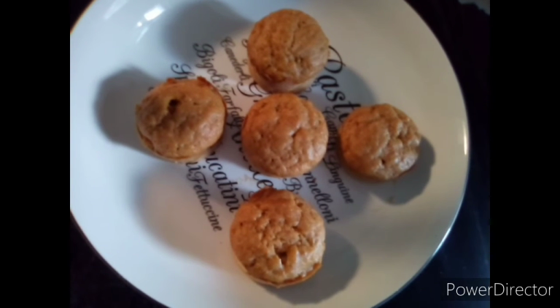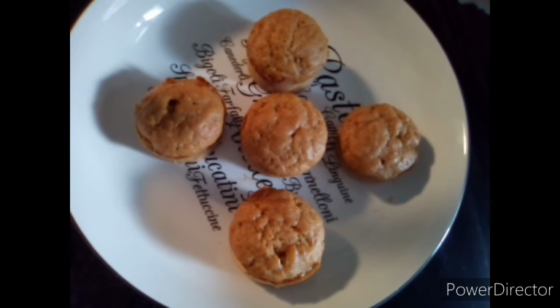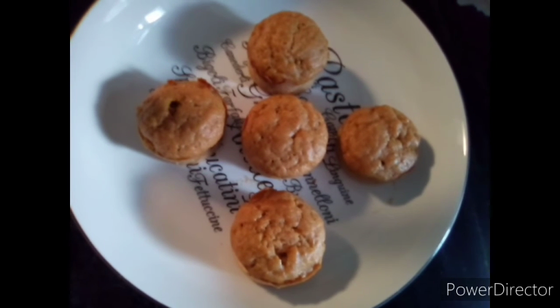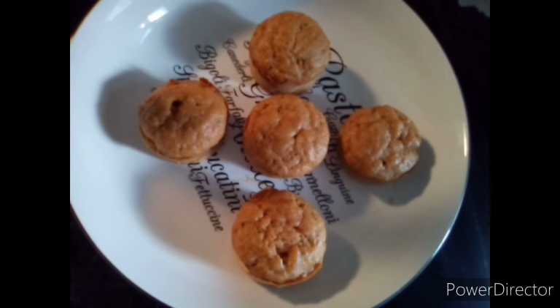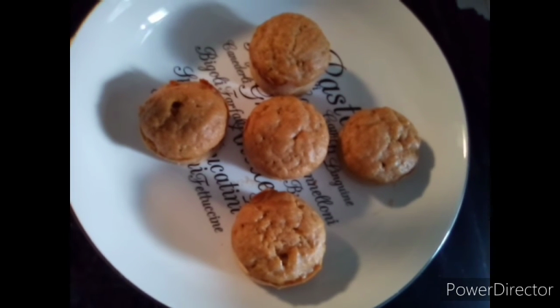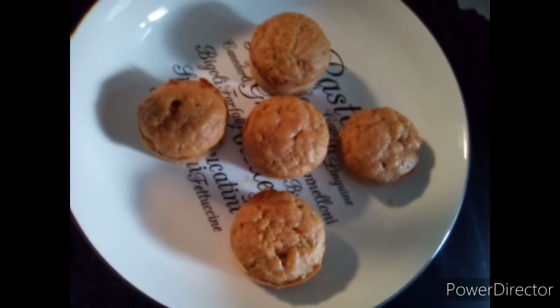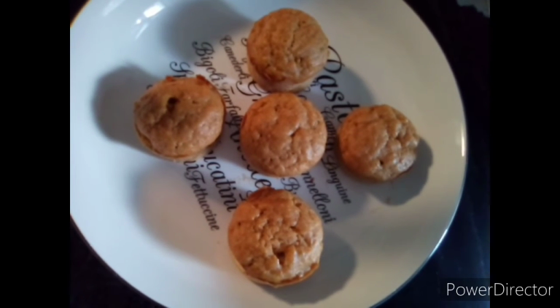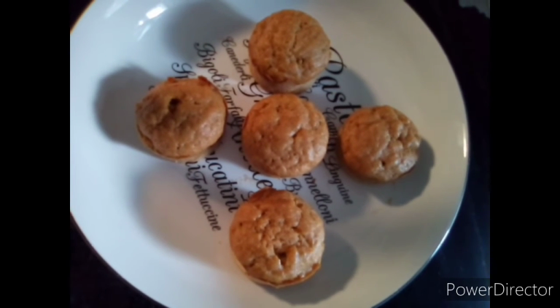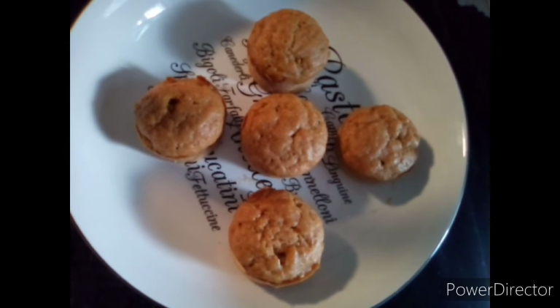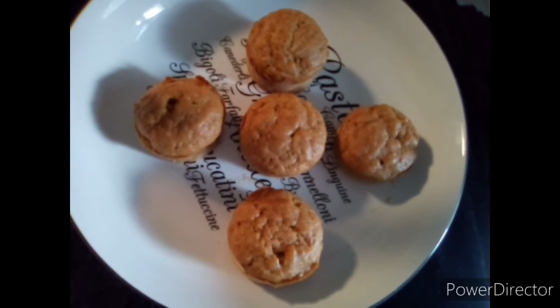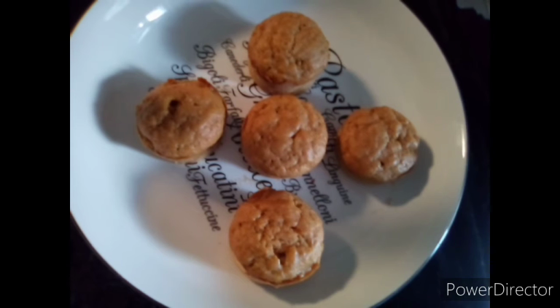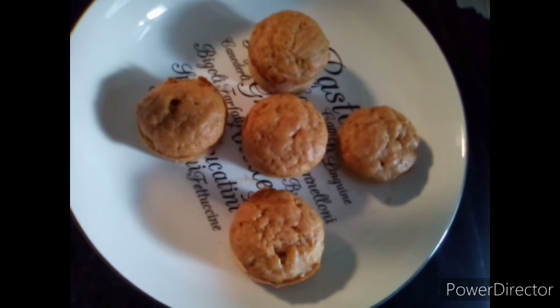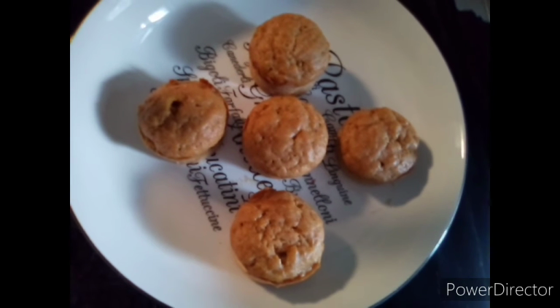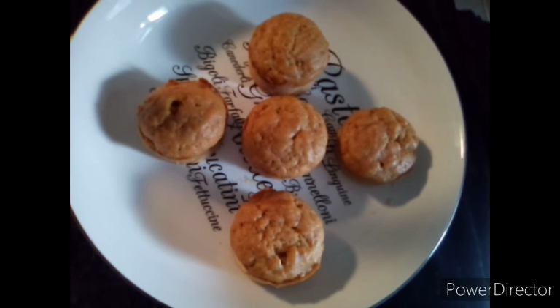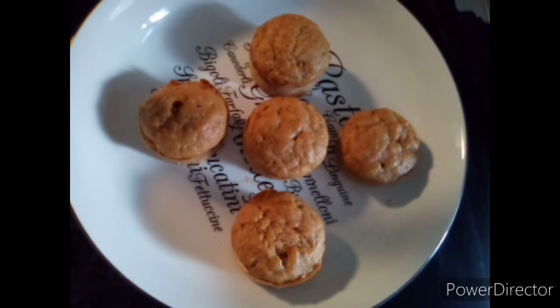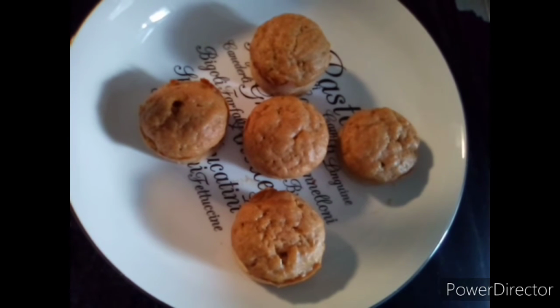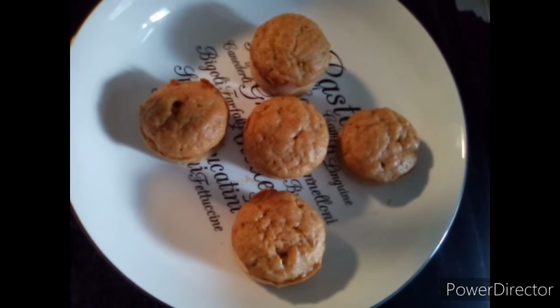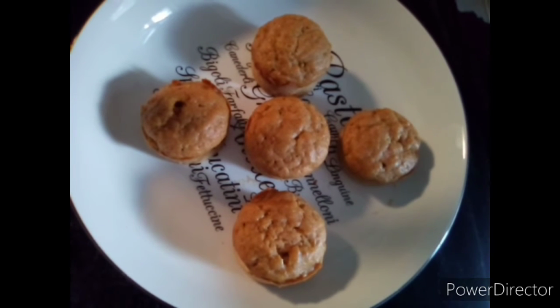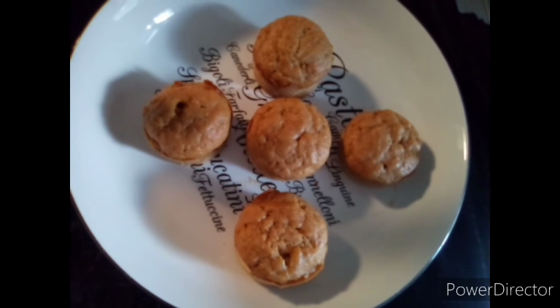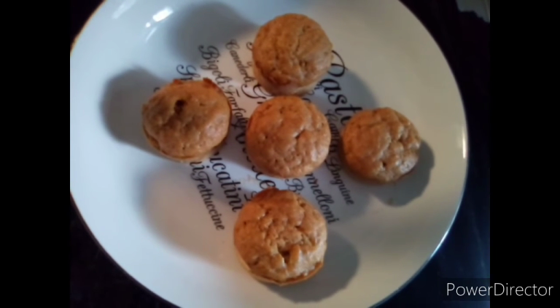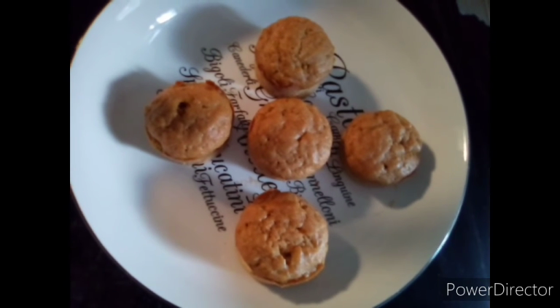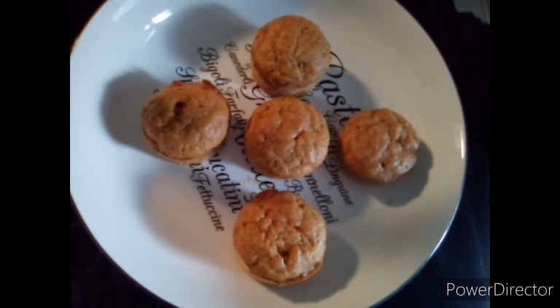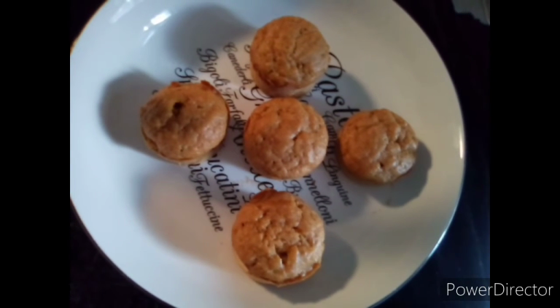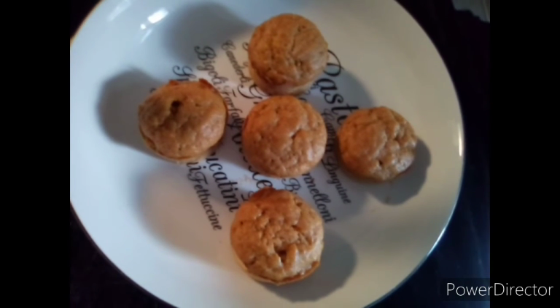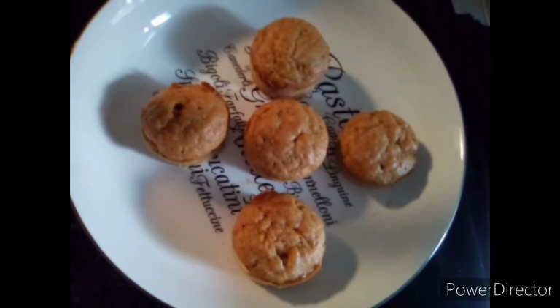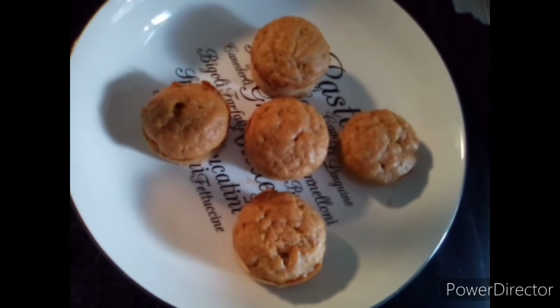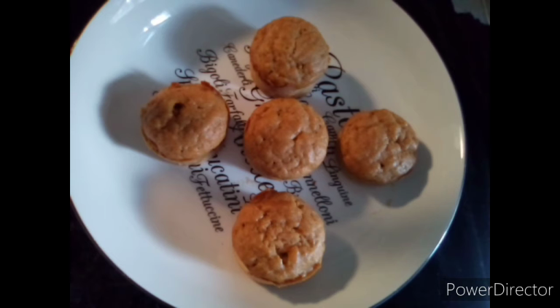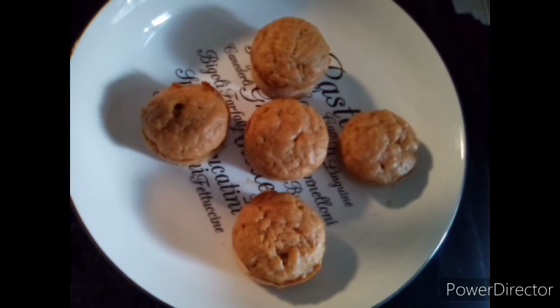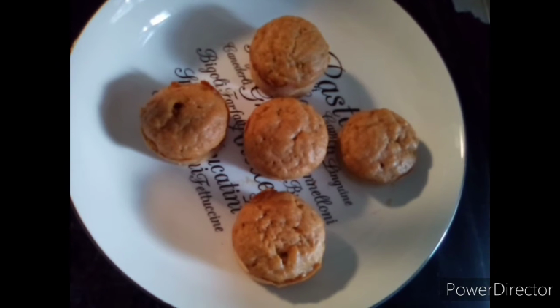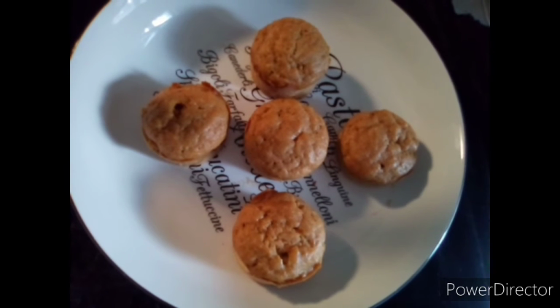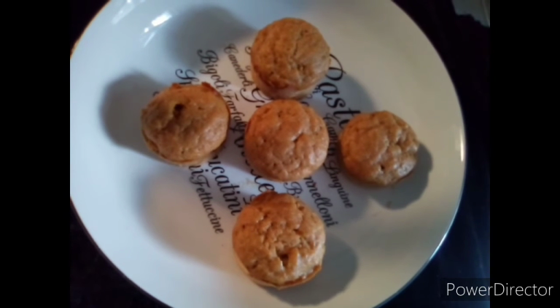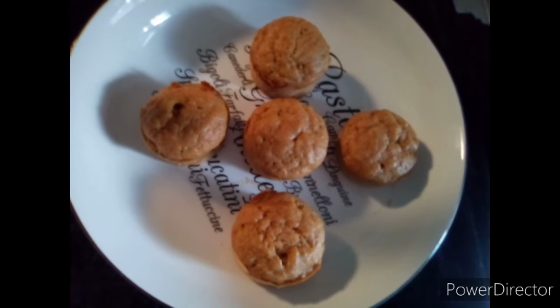But they turned out really really good. I'm probably going to put some leftover glaze on them that I have in the fridge.